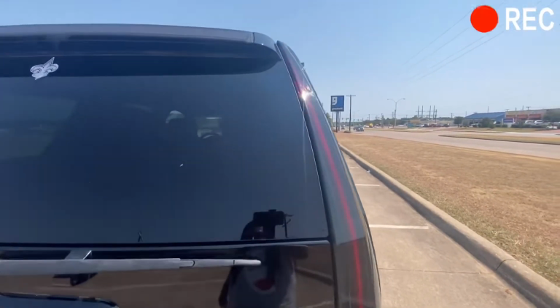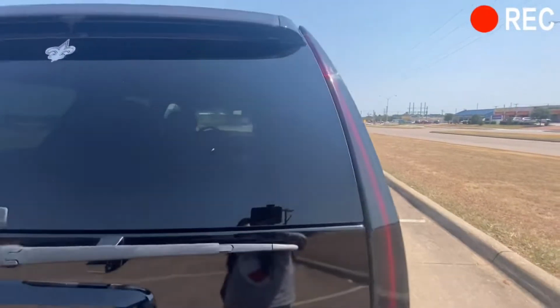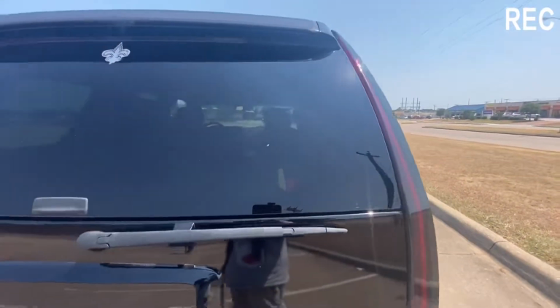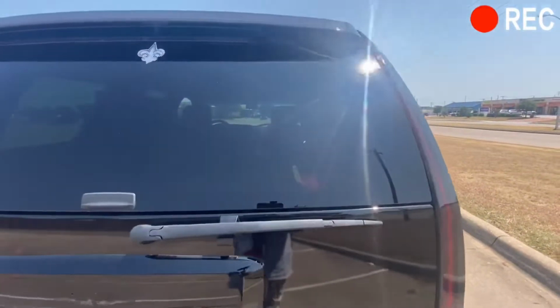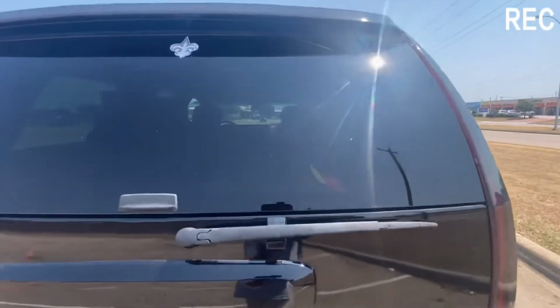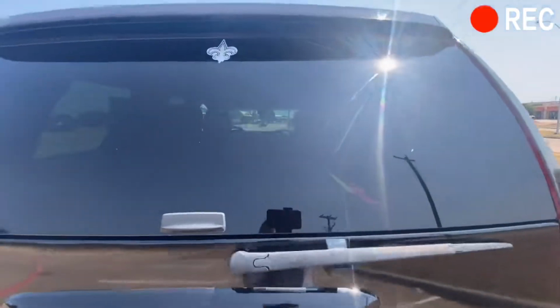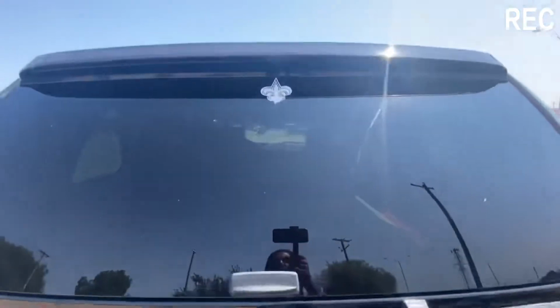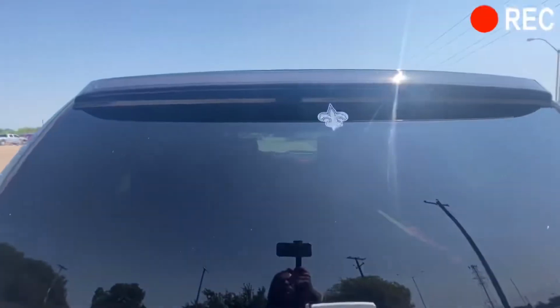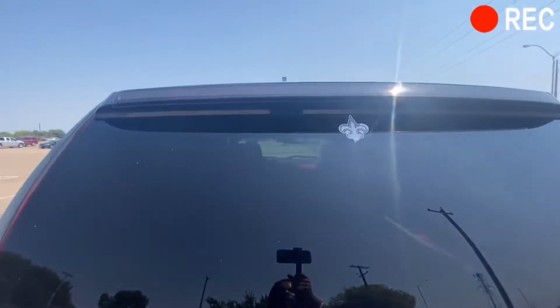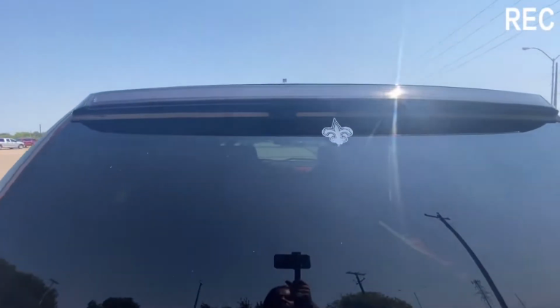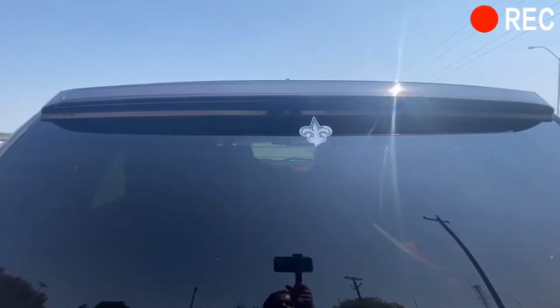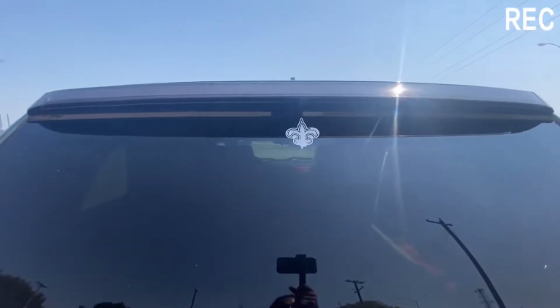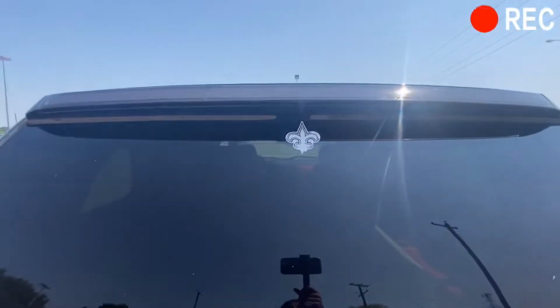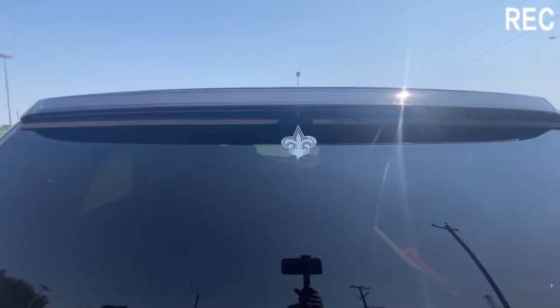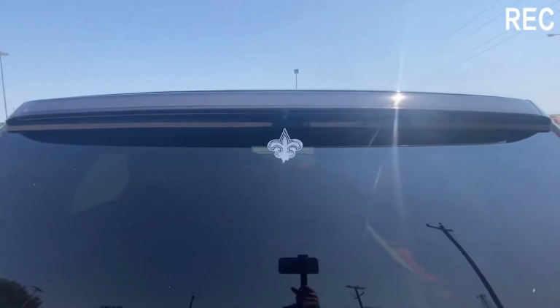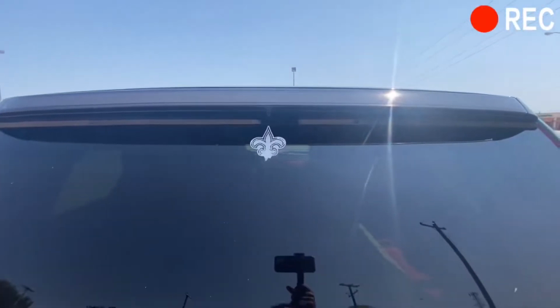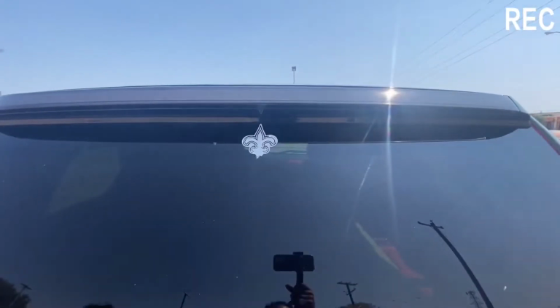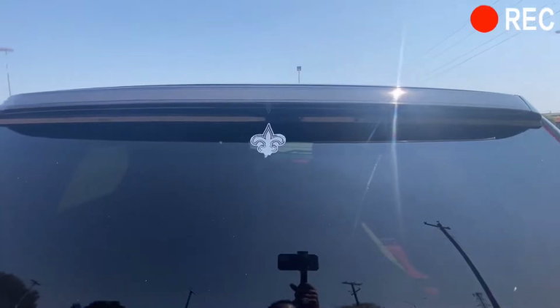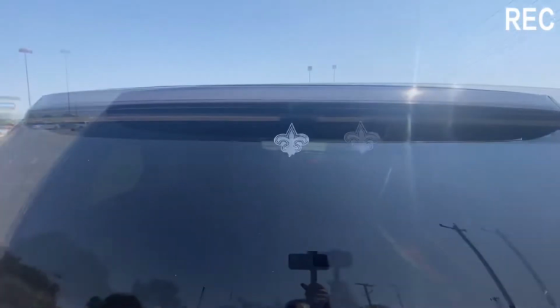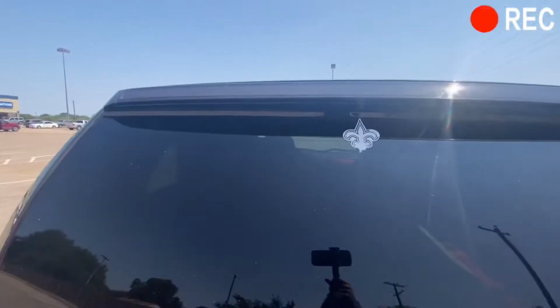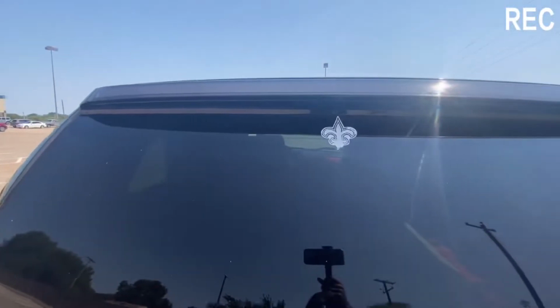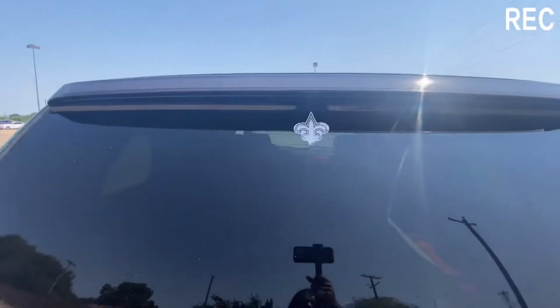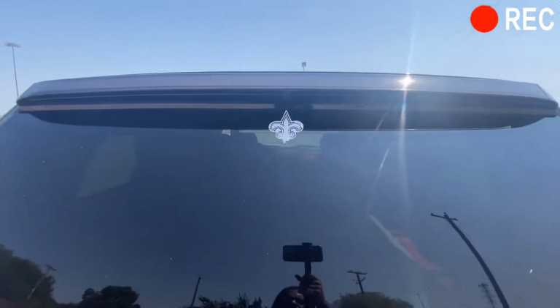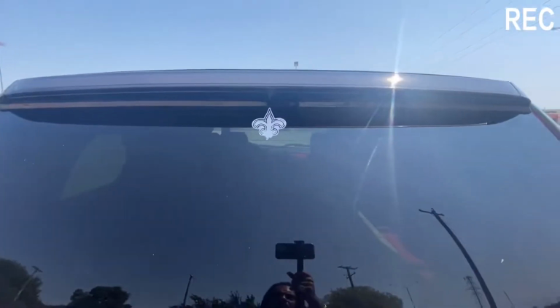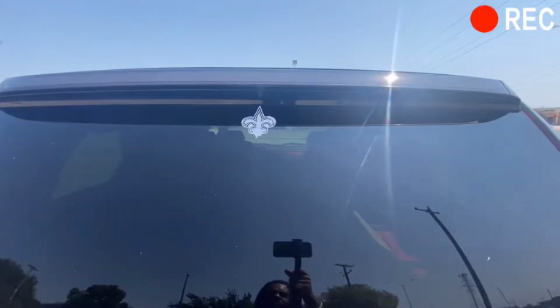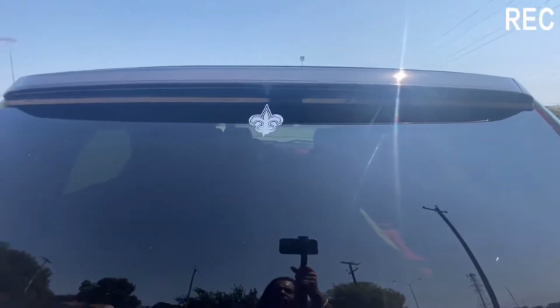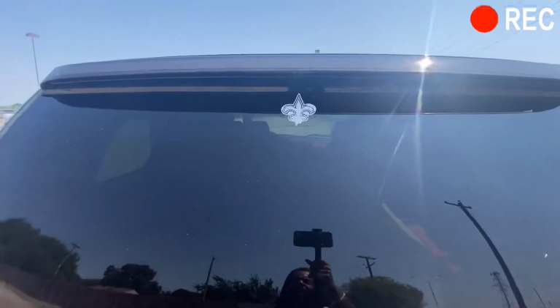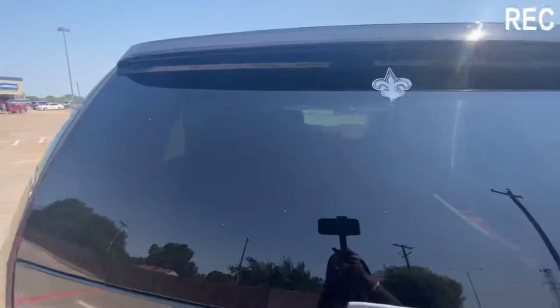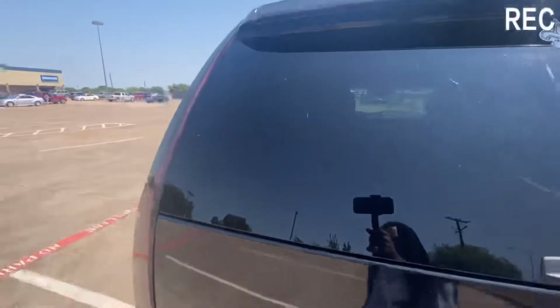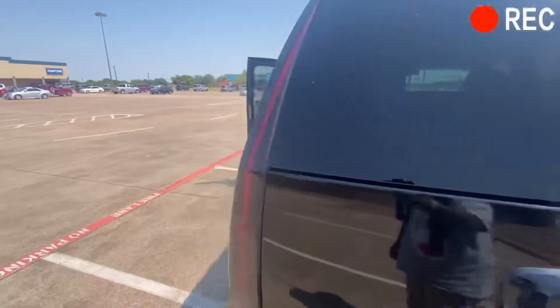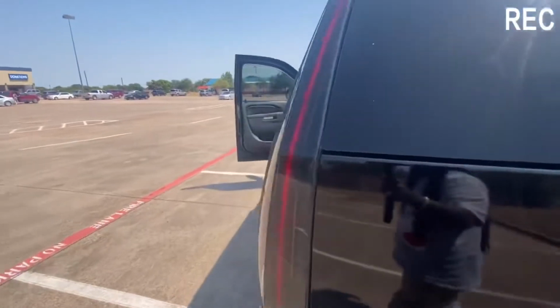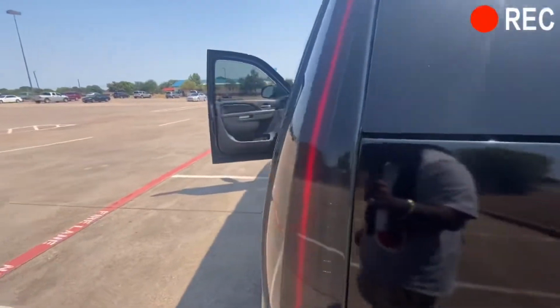The next thing that I did was this third brake light. It's a full LED brake light. They light up just like these lights on the side.